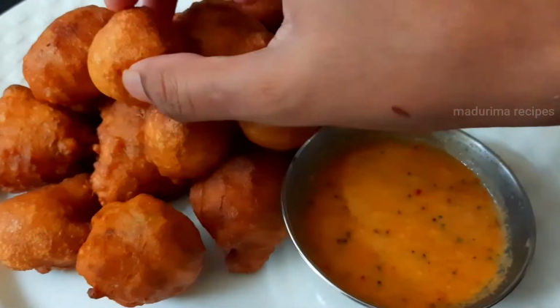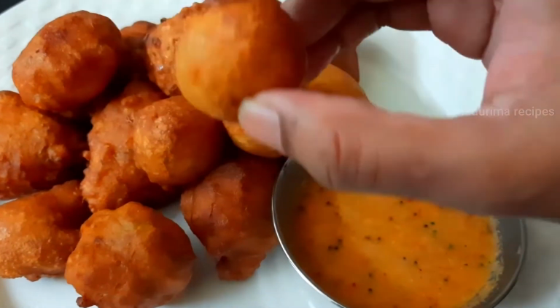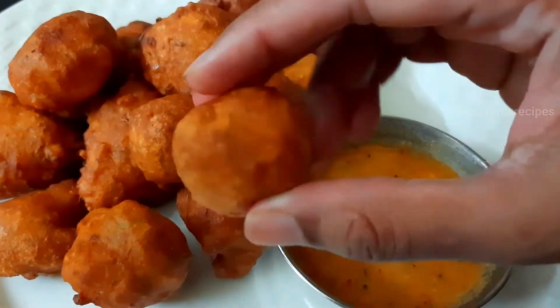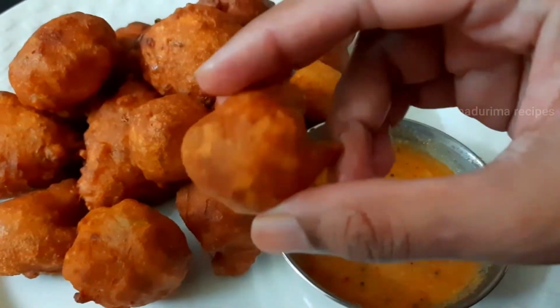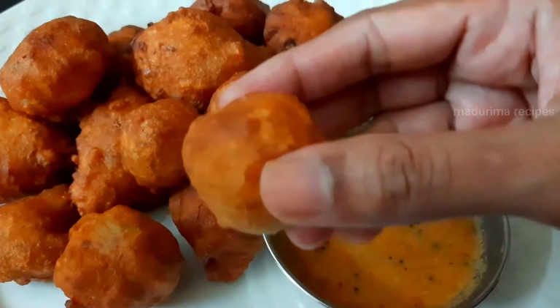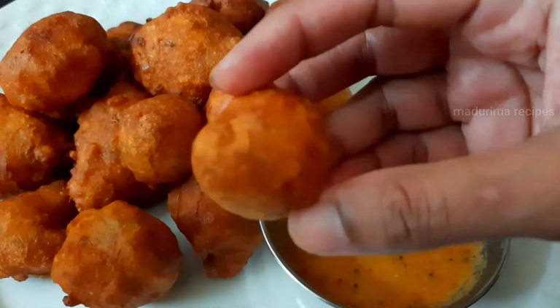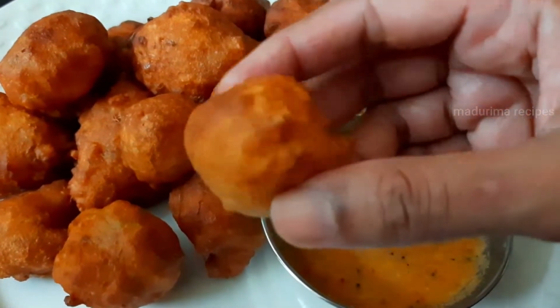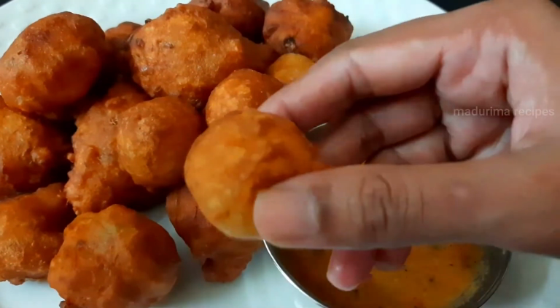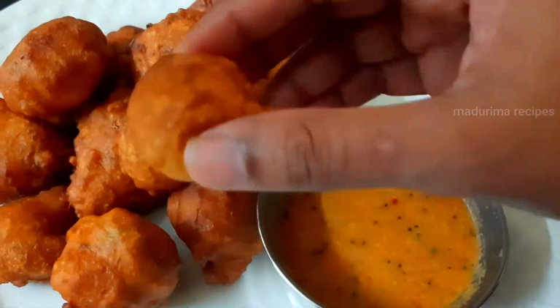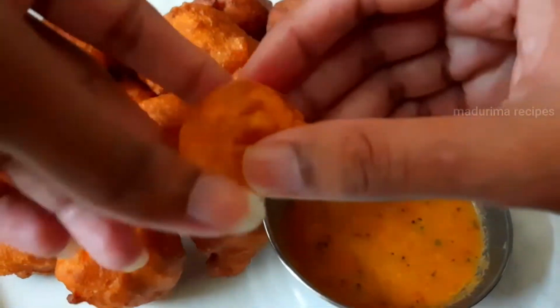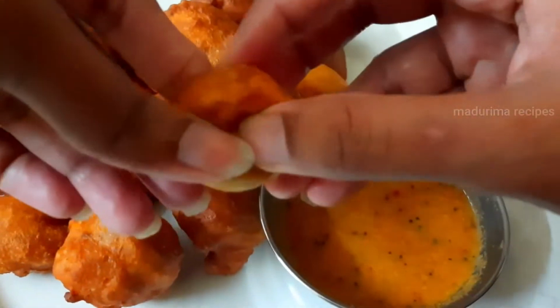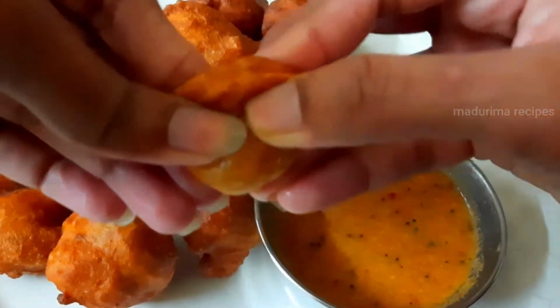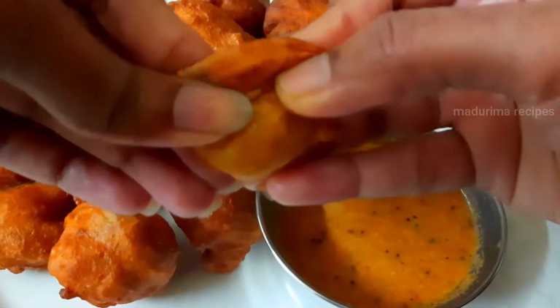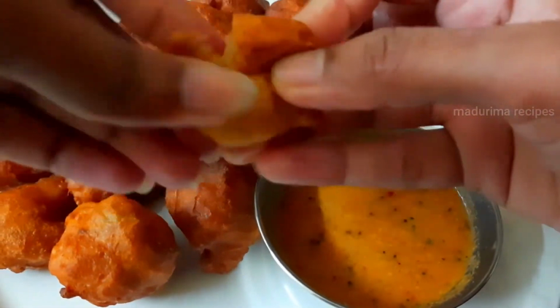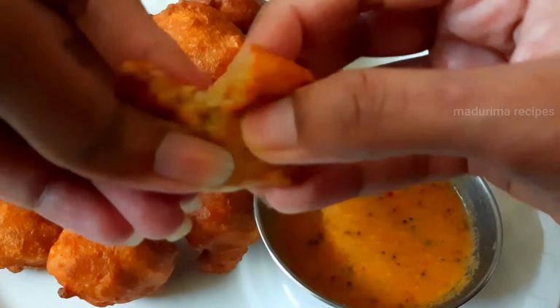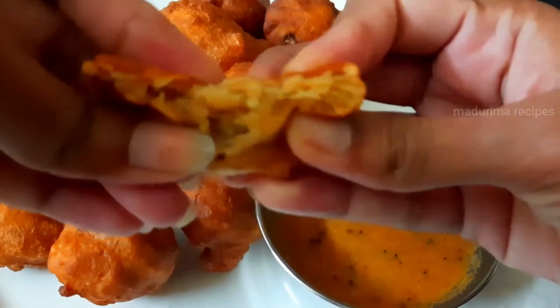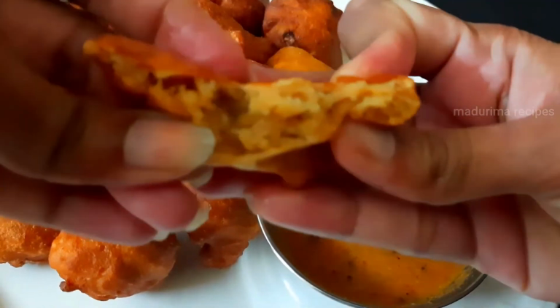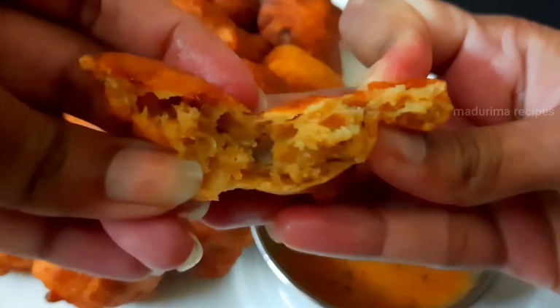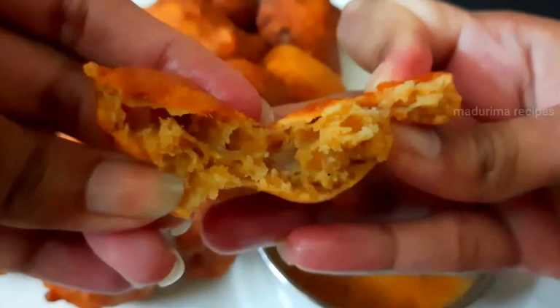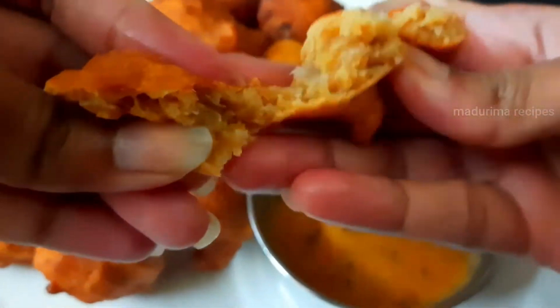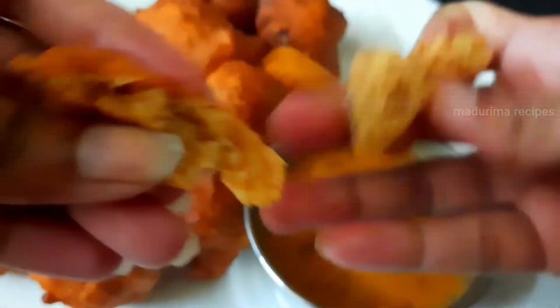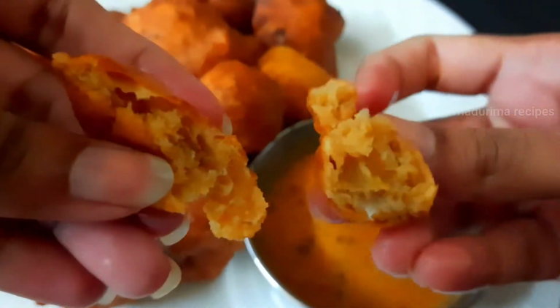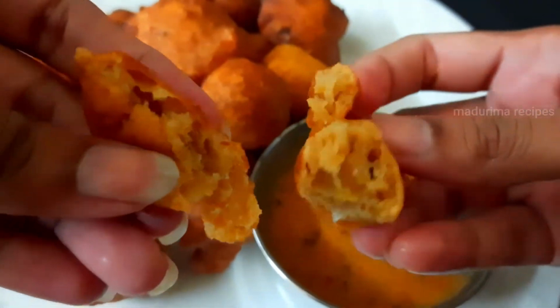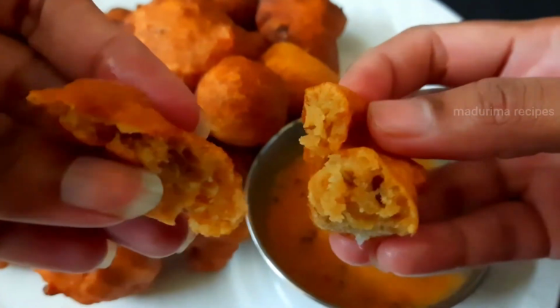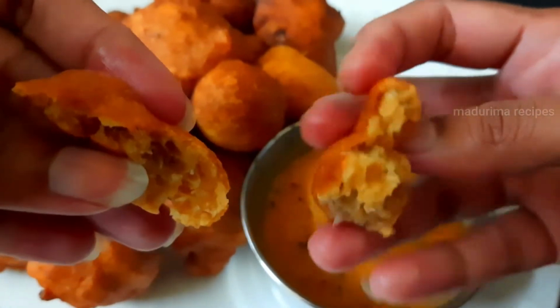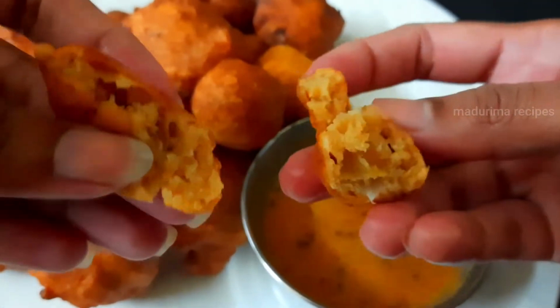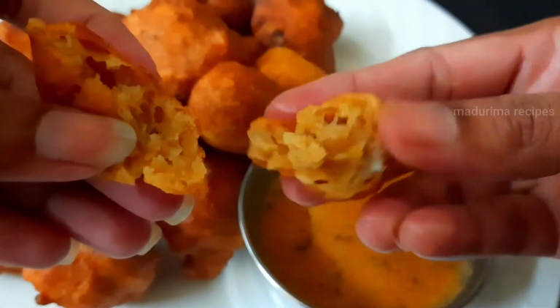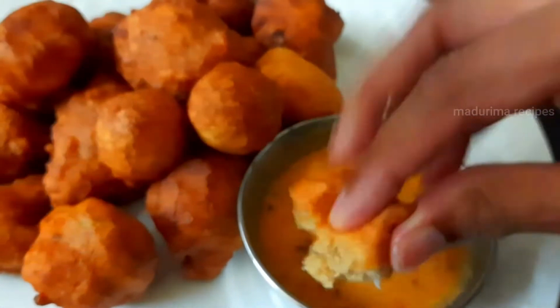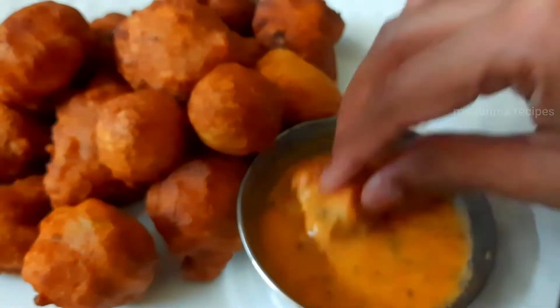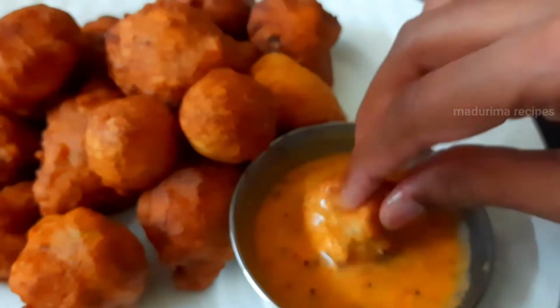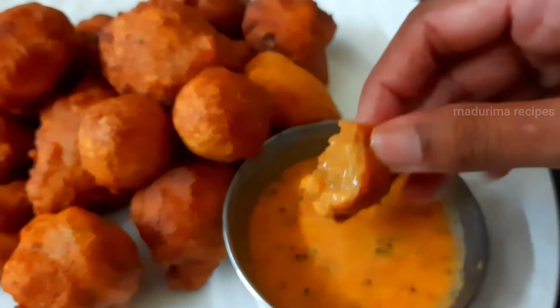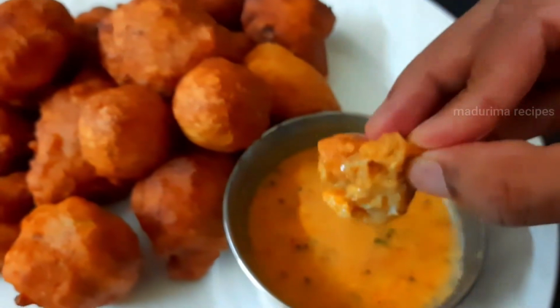We are going to make this recipe for the taste. You can cook this recipe for a taste.